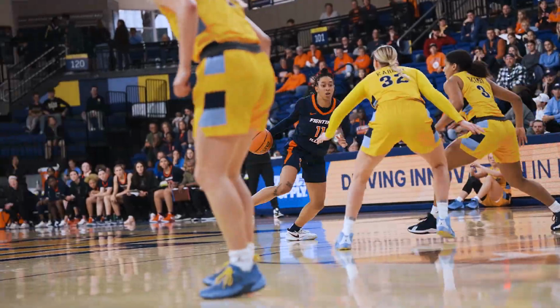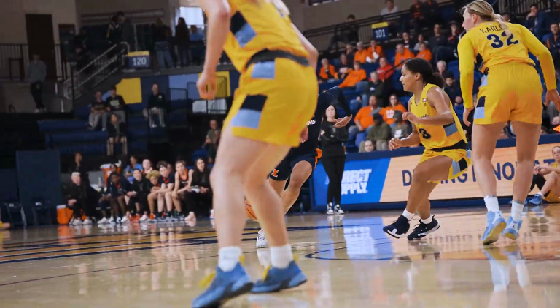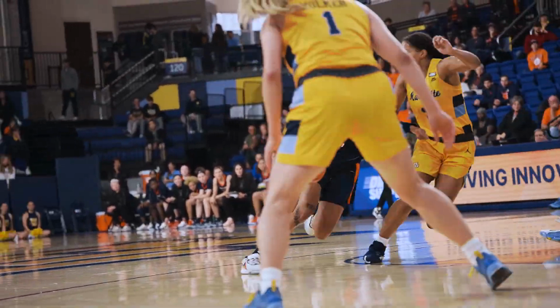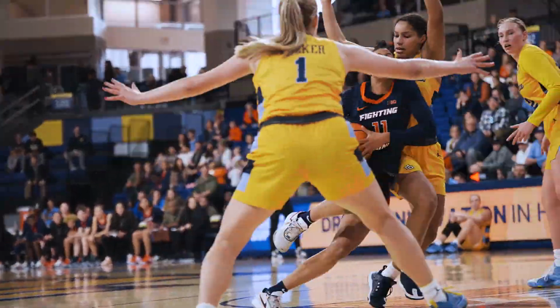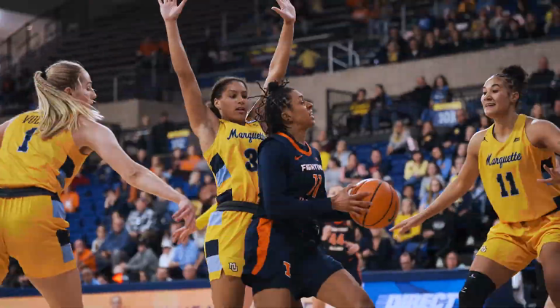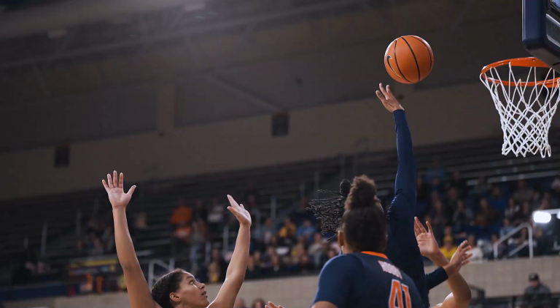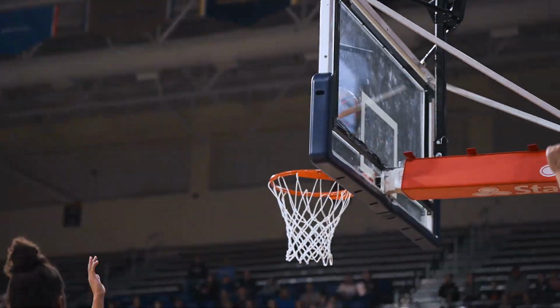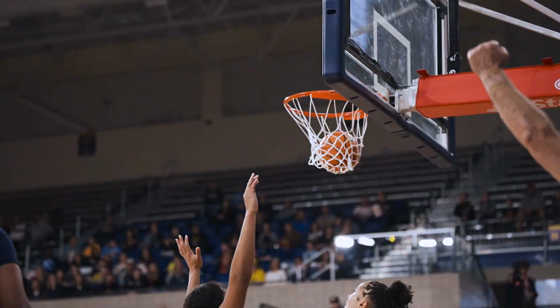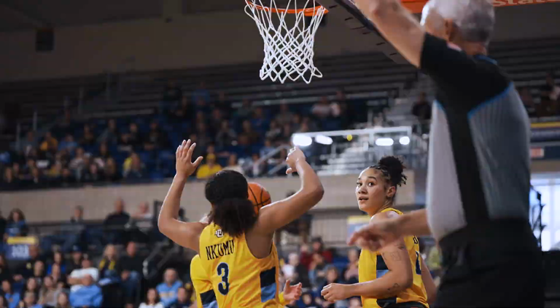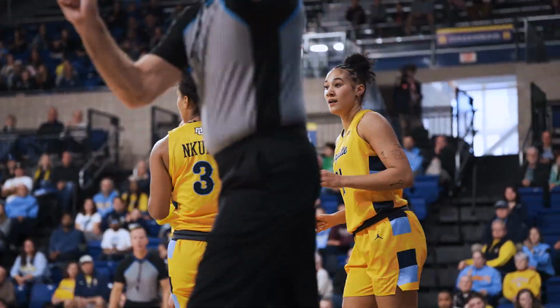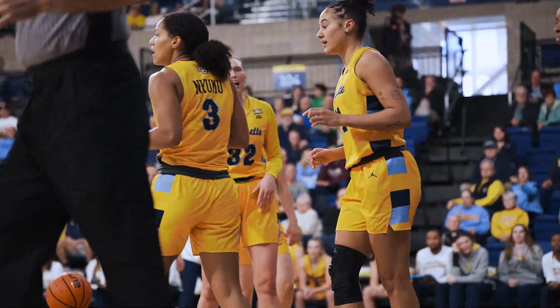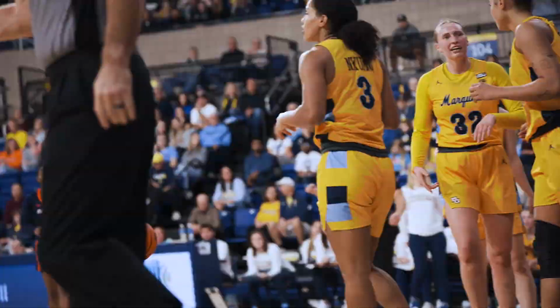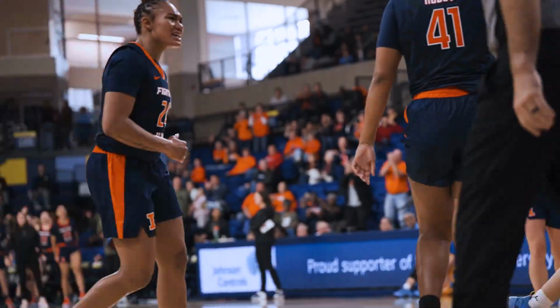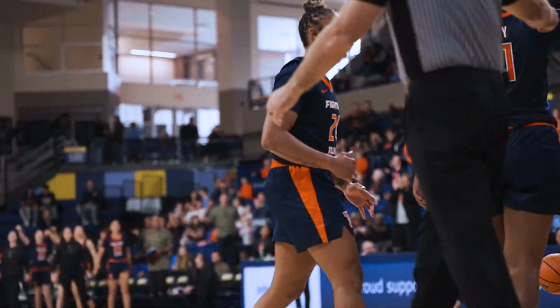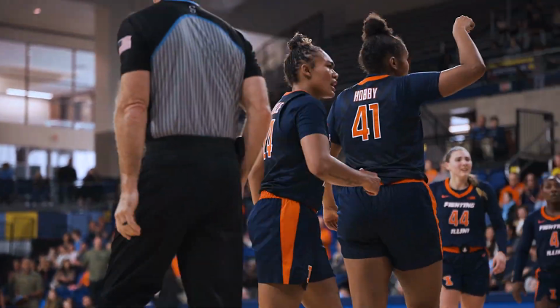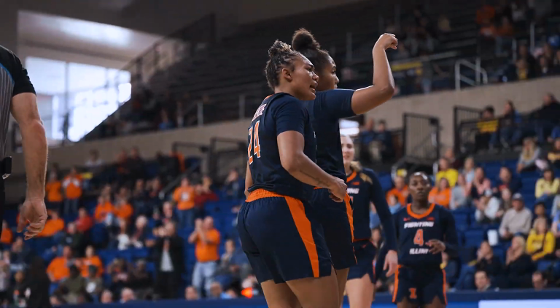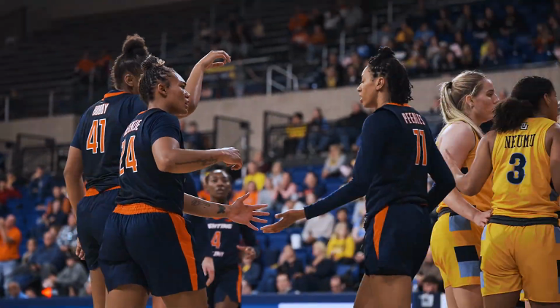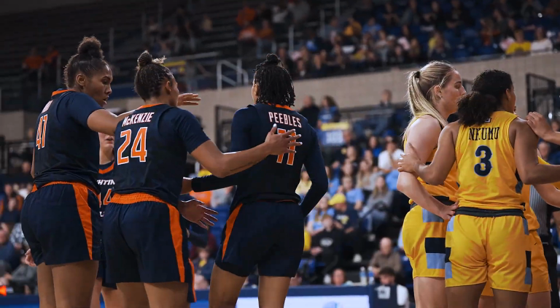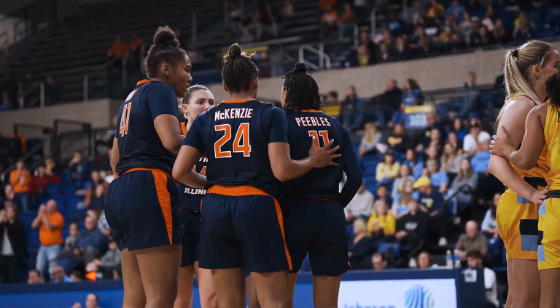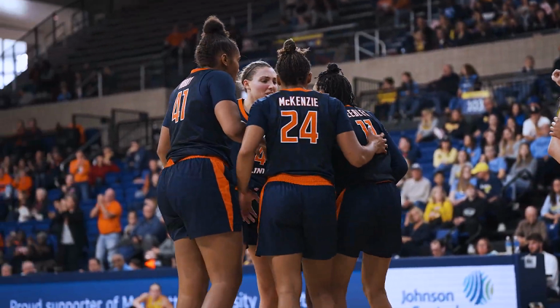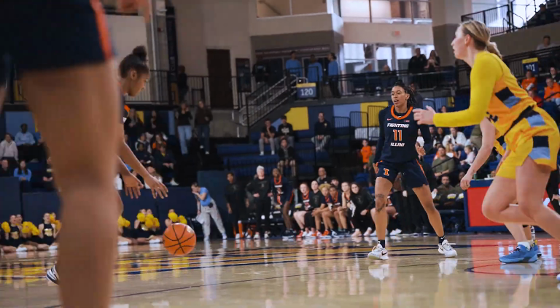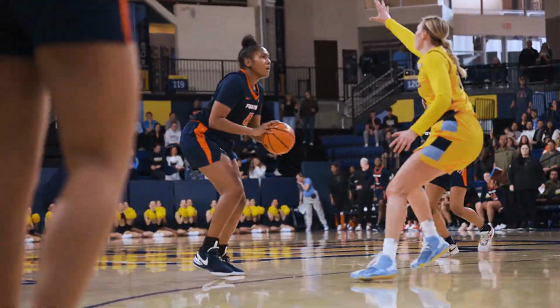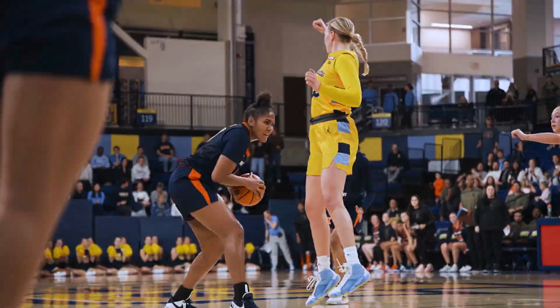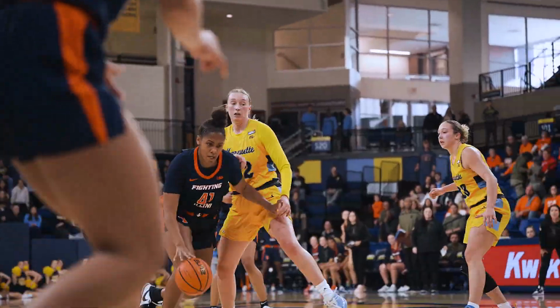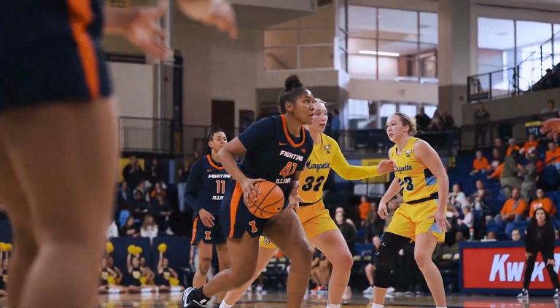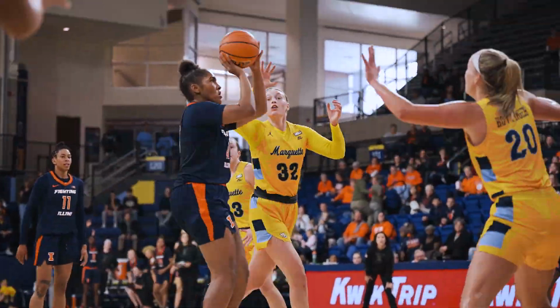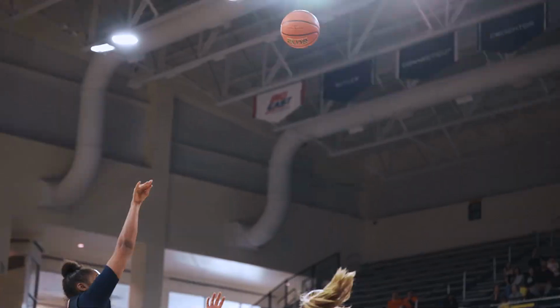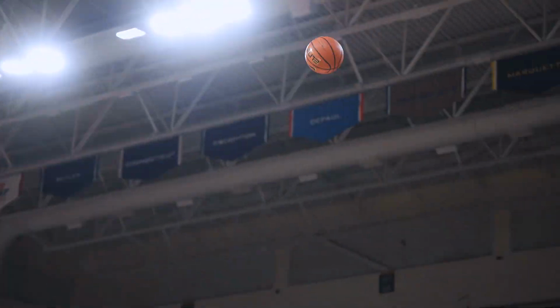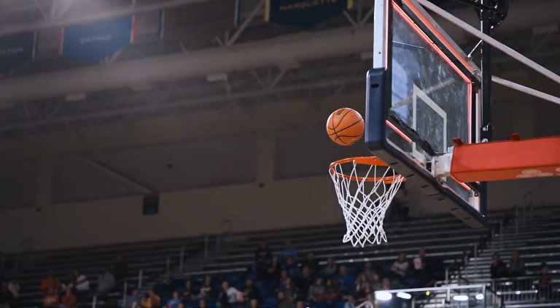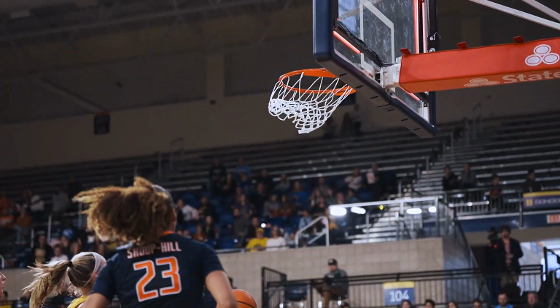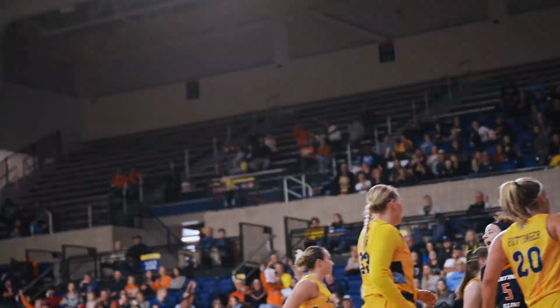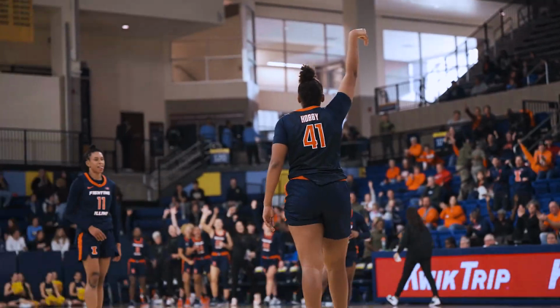Screen by Bostic, drives right, layup is good and she's fouled. Jada Peebles, Hobby with a head fake, jump shot at the buzzer — it's good.